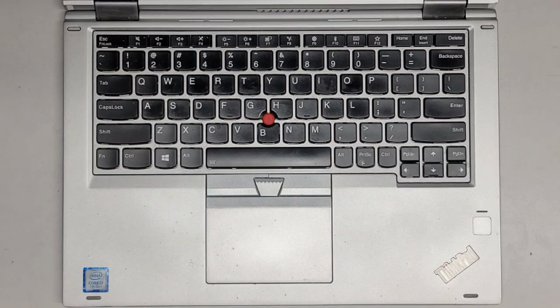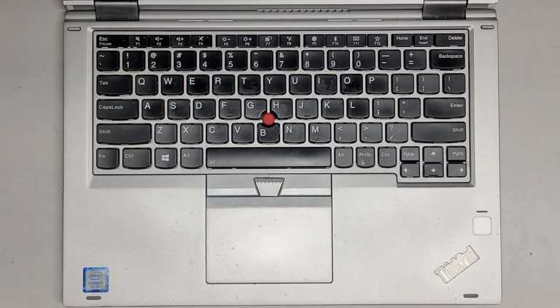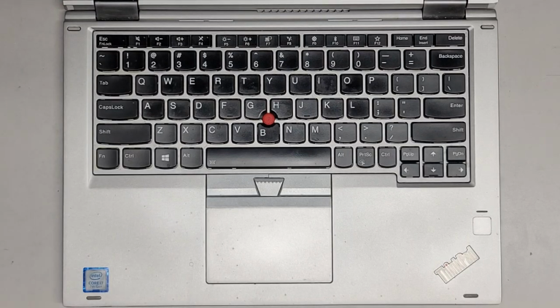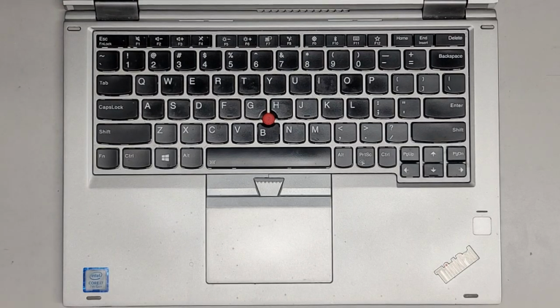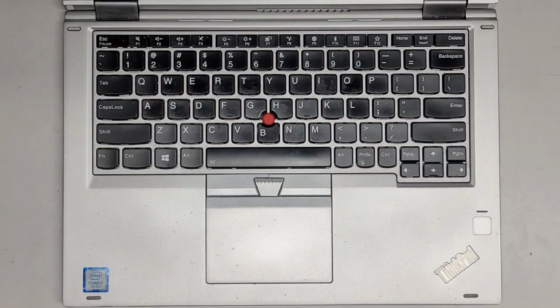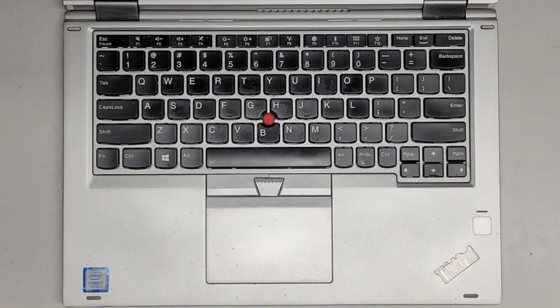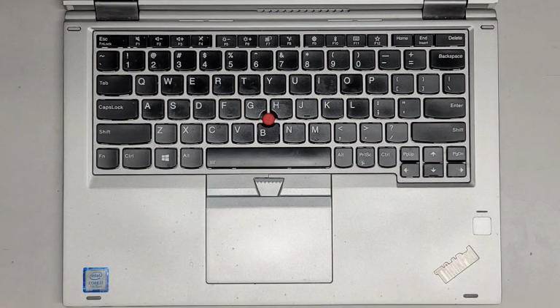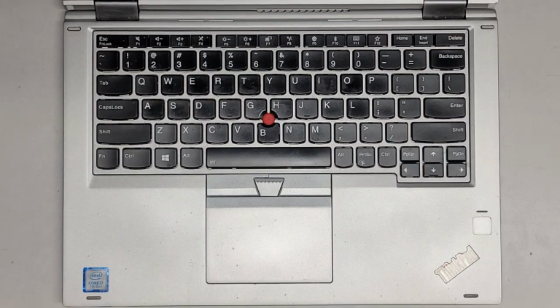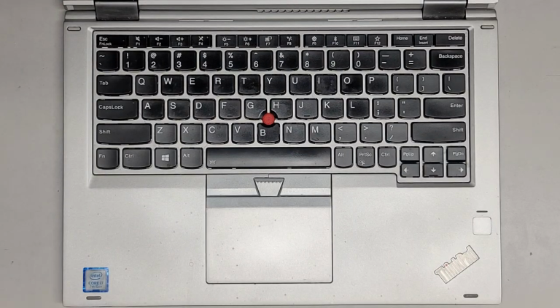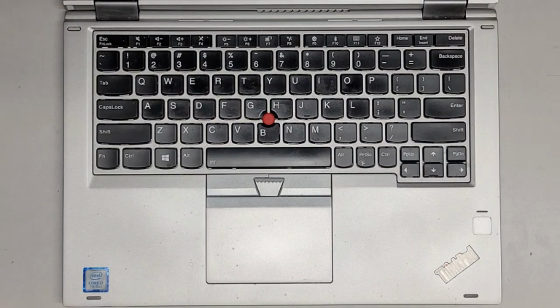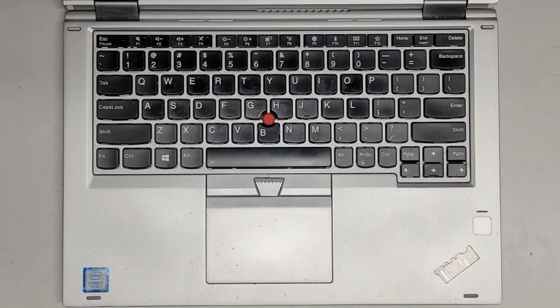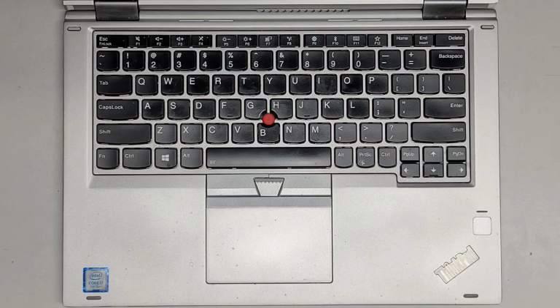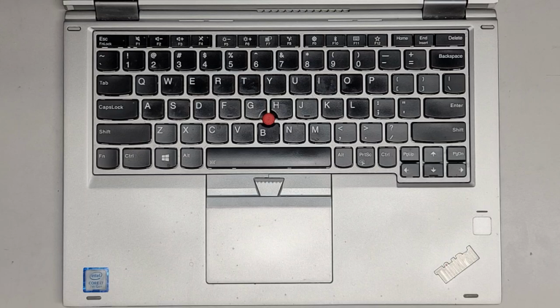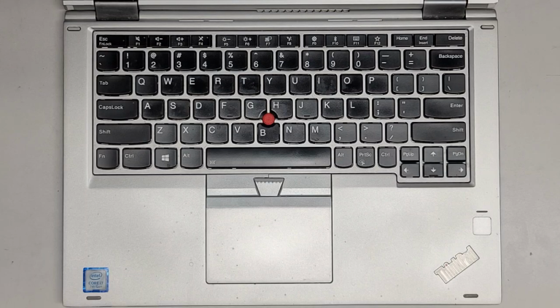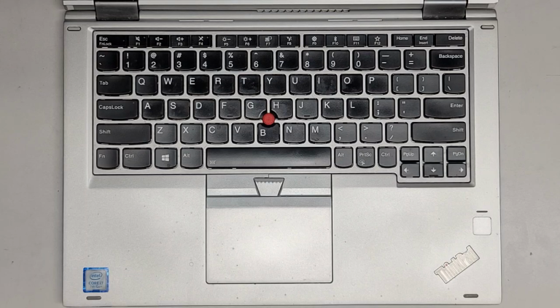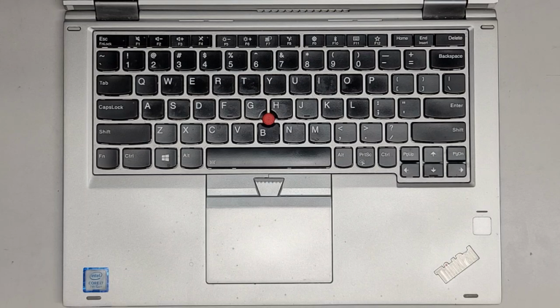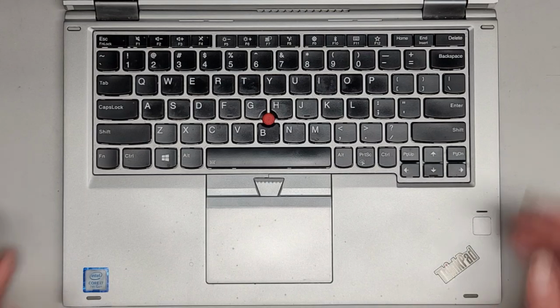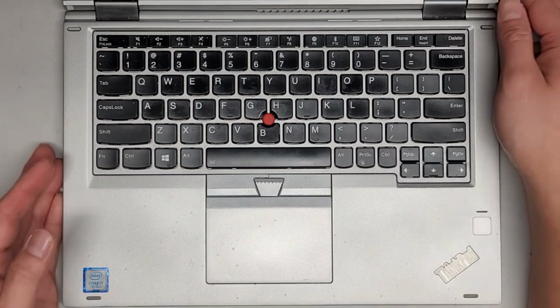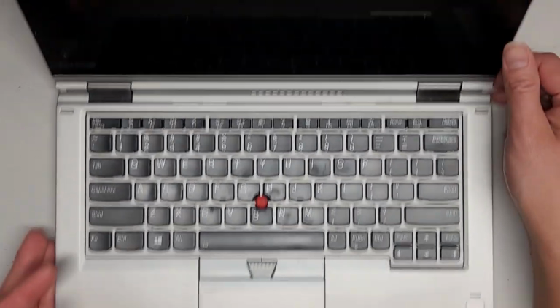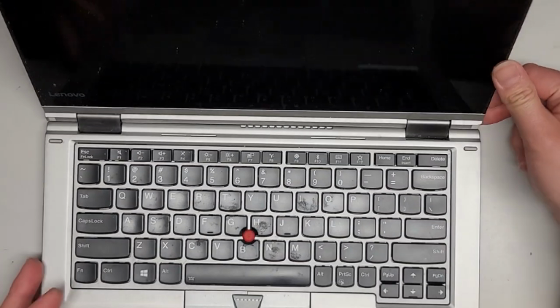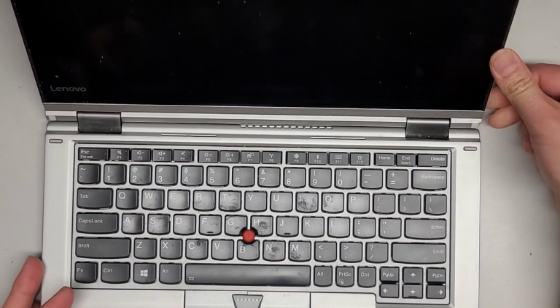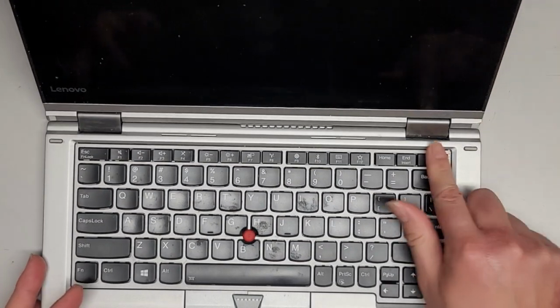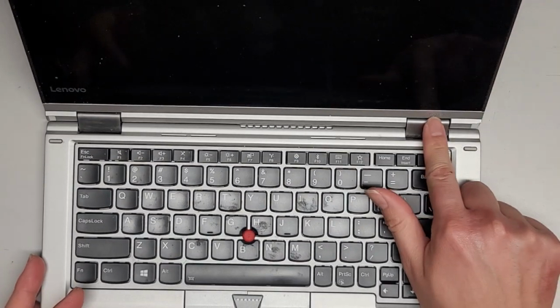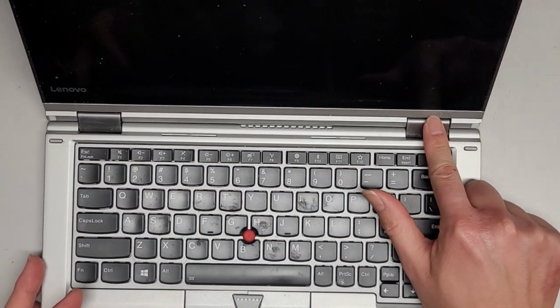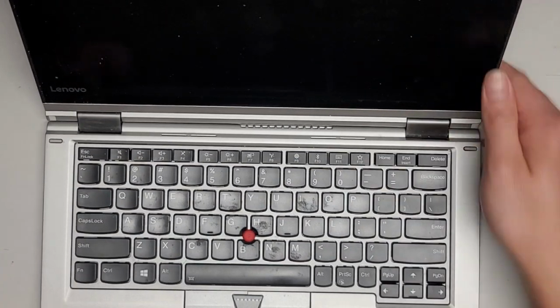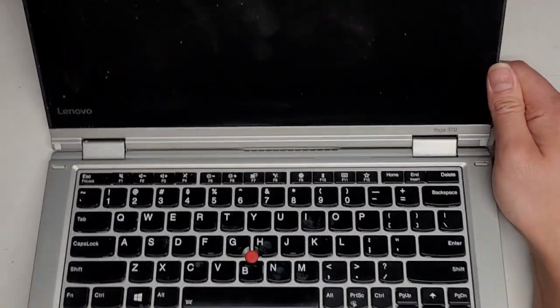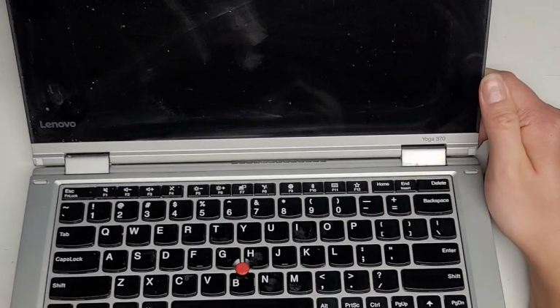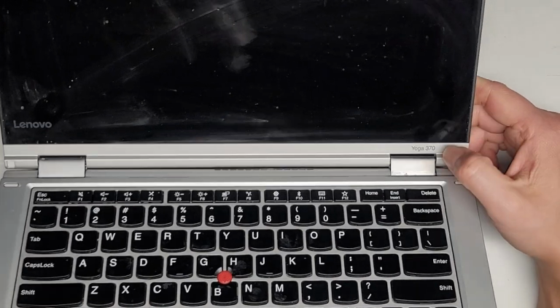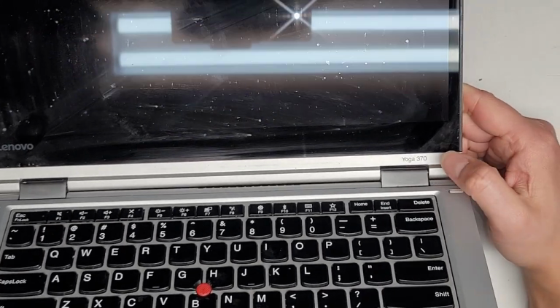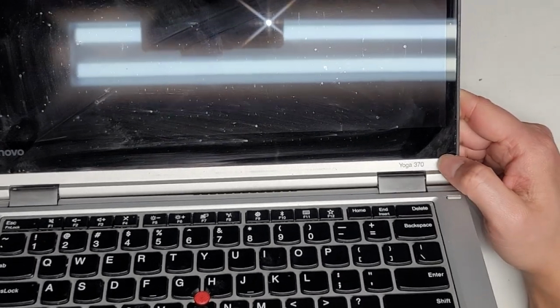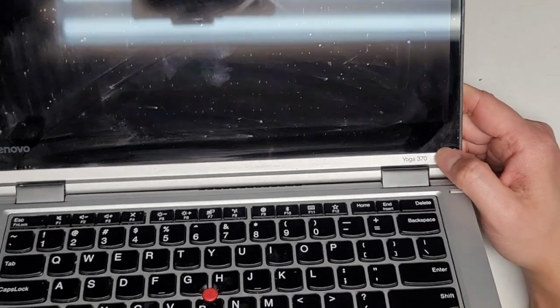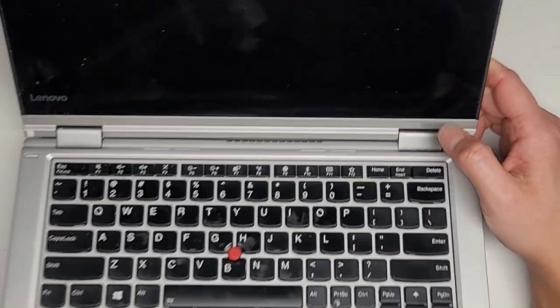I'm going to be showing how to open up and disassemble this Lenovo ThinkPad Yoga 370. The model number is actually printed right there — Yoga 370.